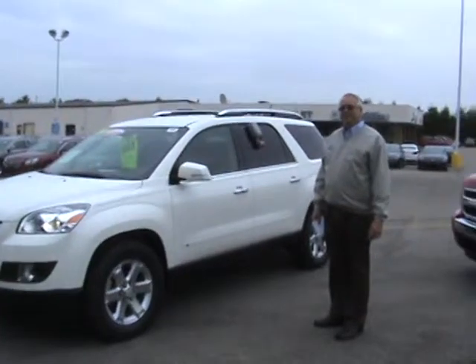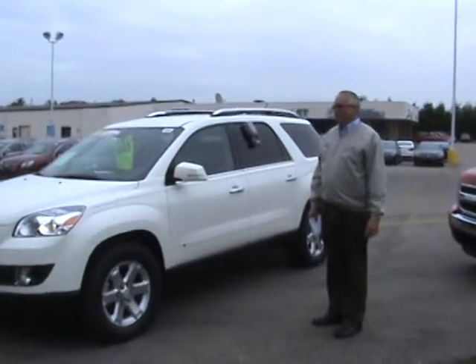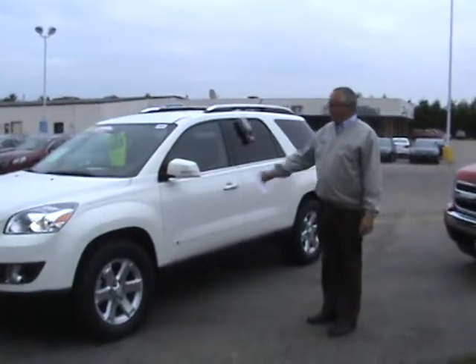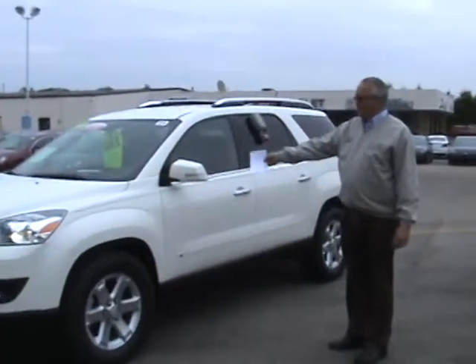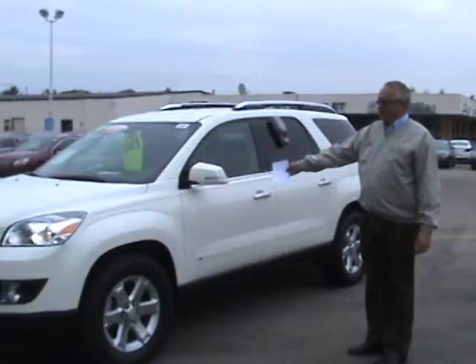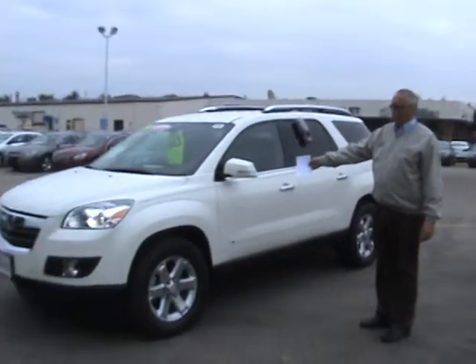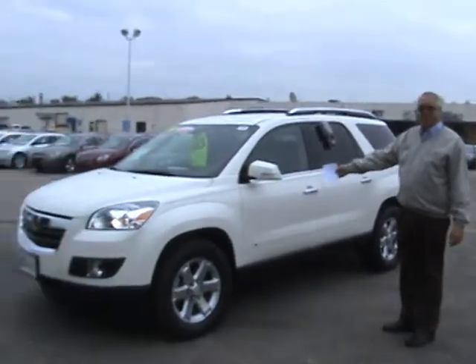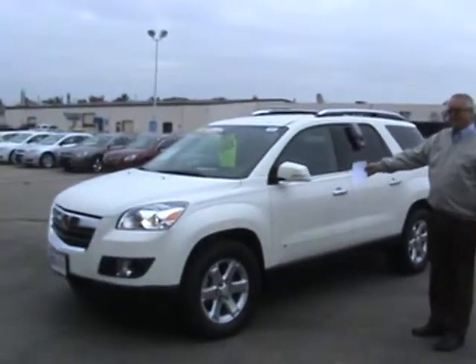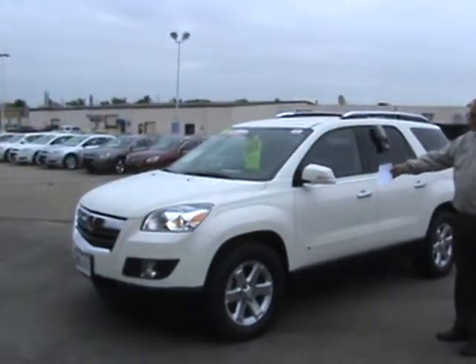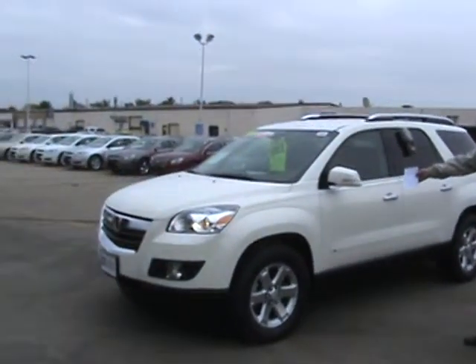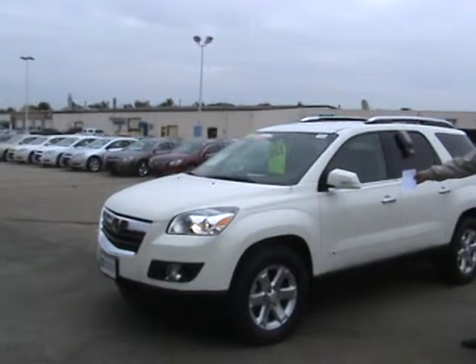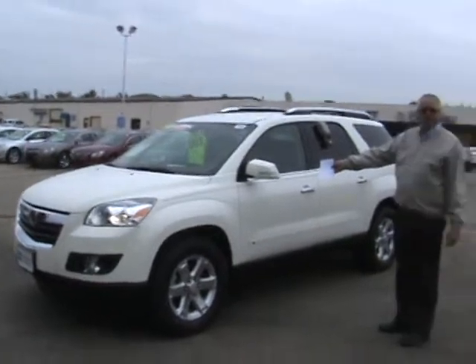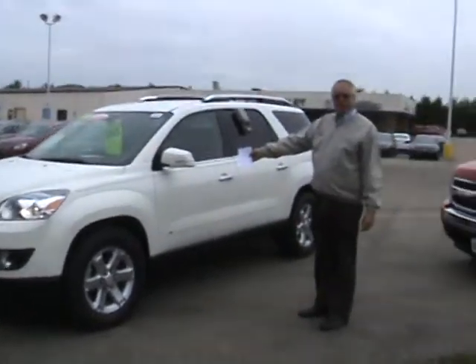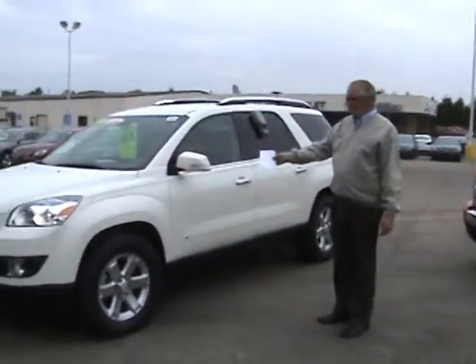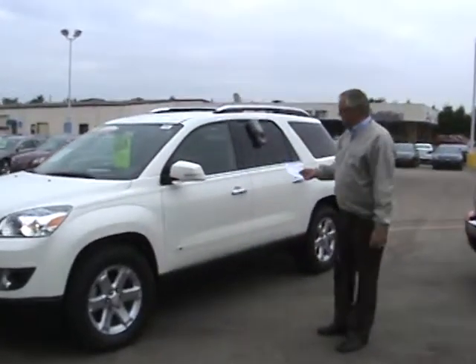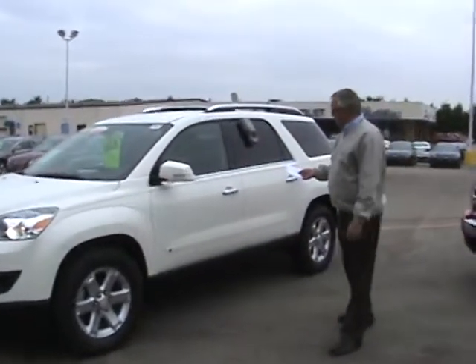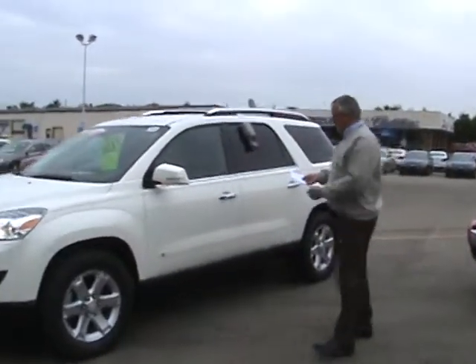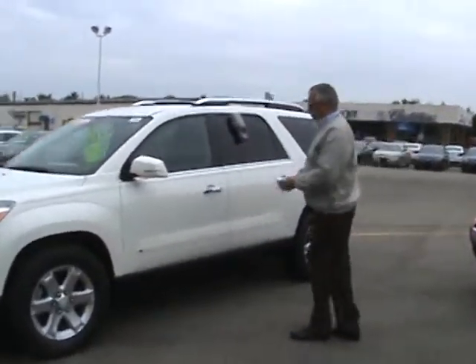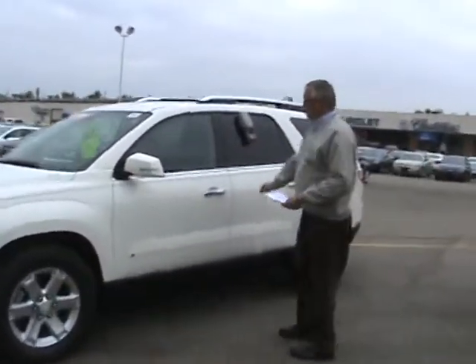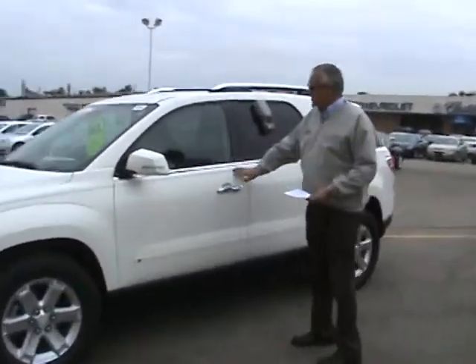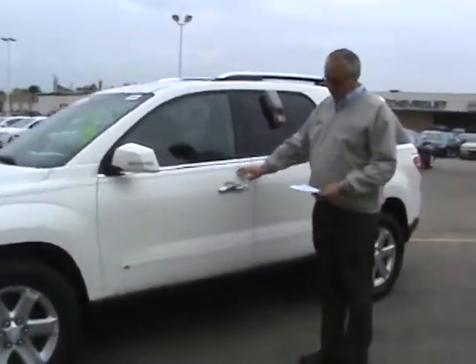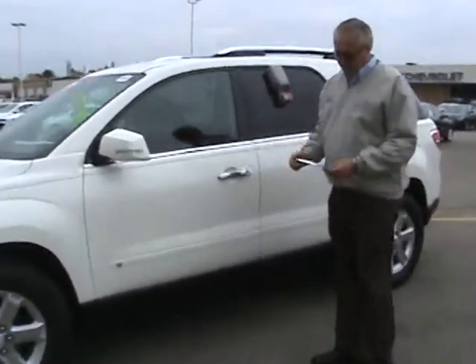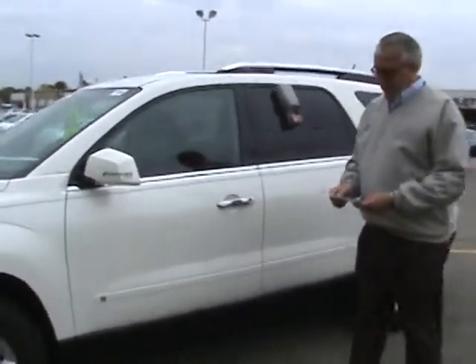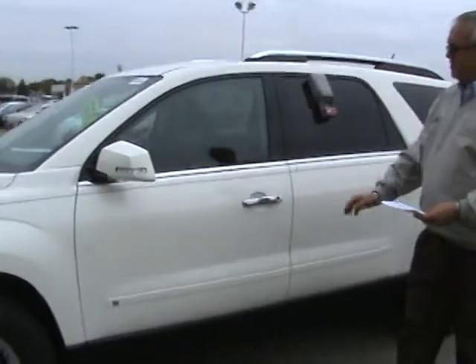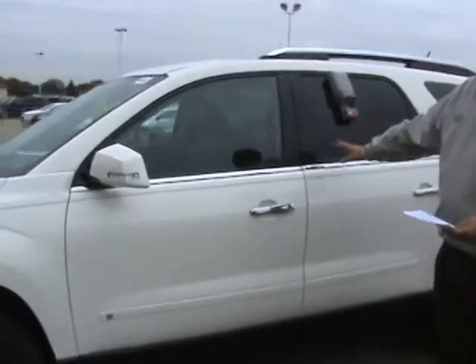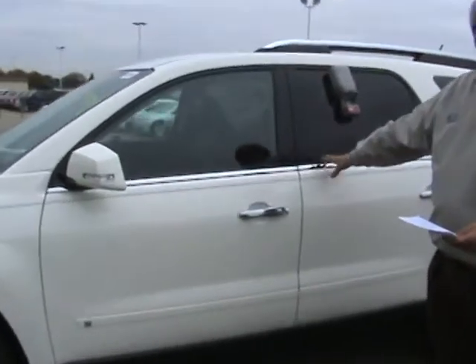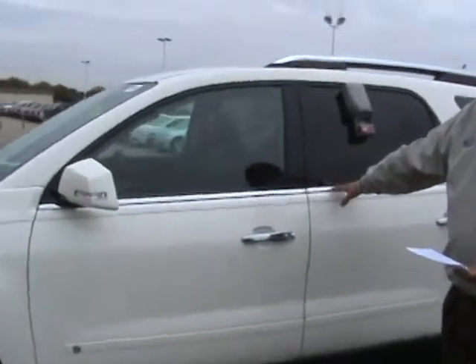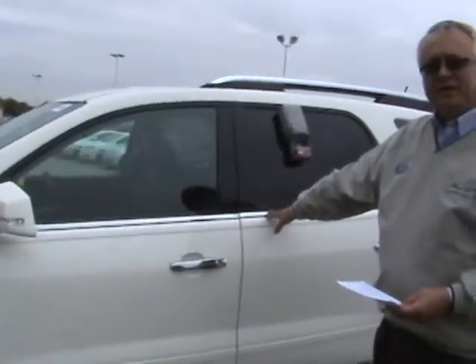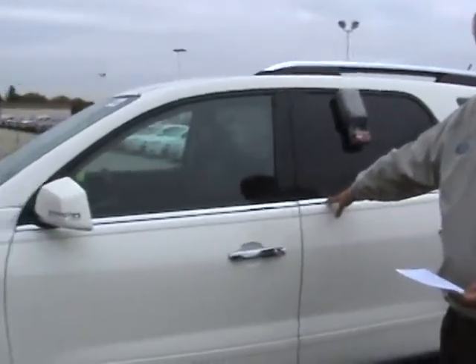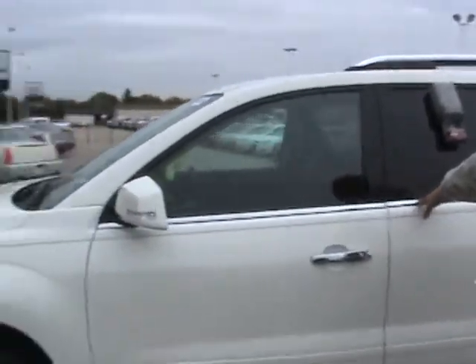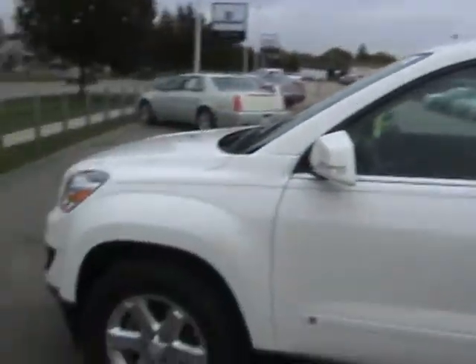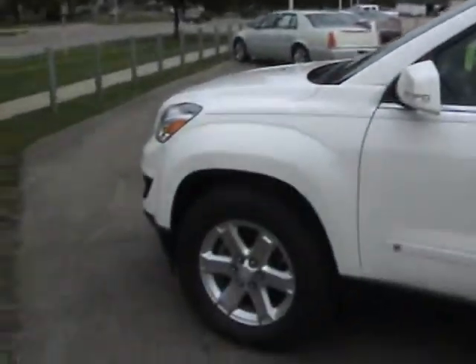Hello. We have here a 2007 Saturn Outlook. This is actually a green white. This is a GM certified vehicle — it is a local trade that we took in here.